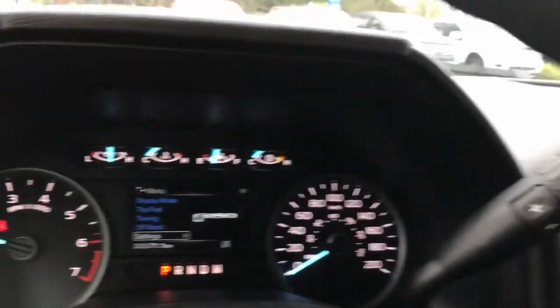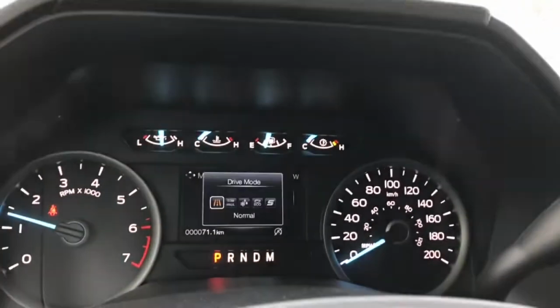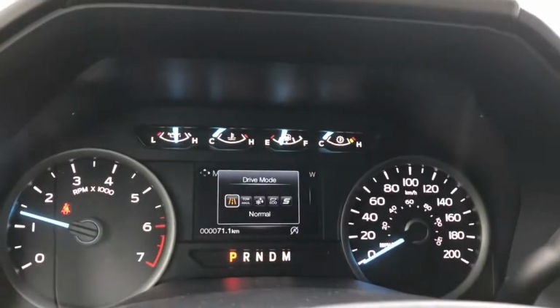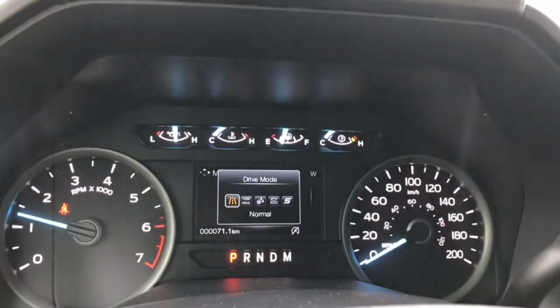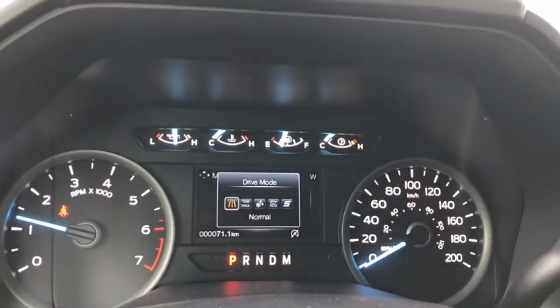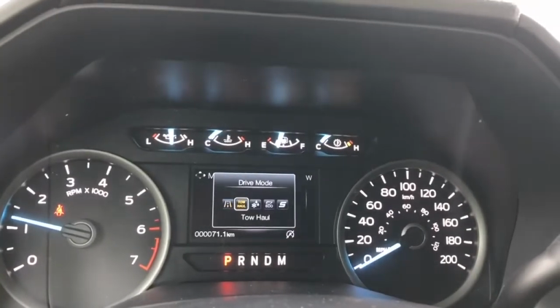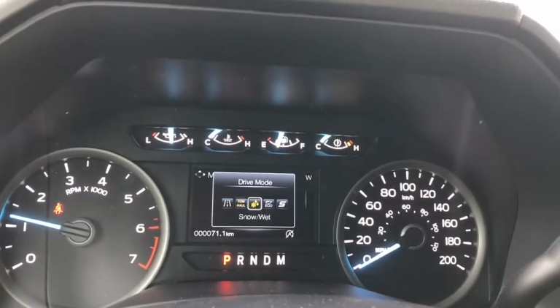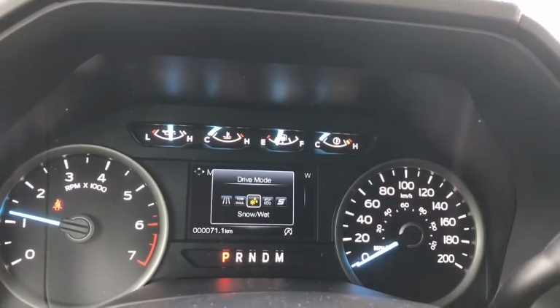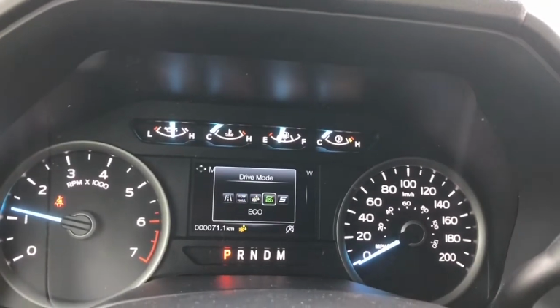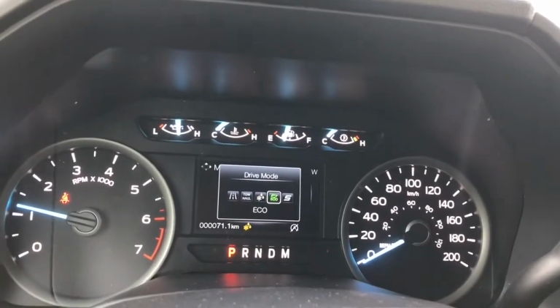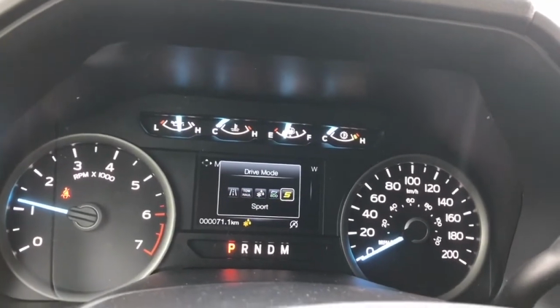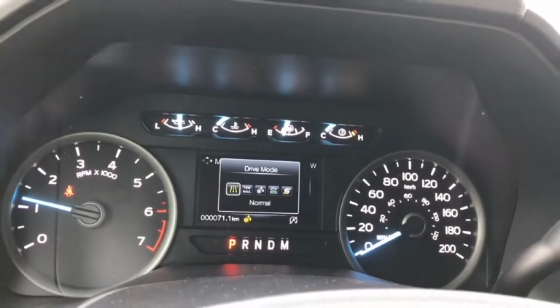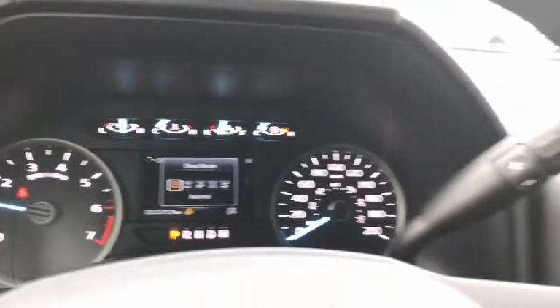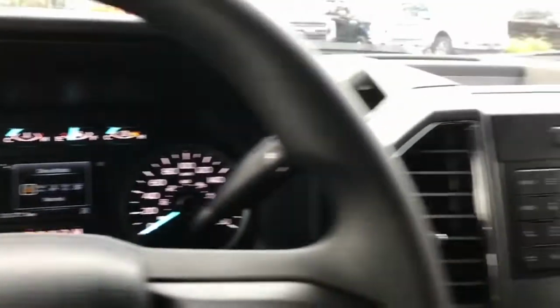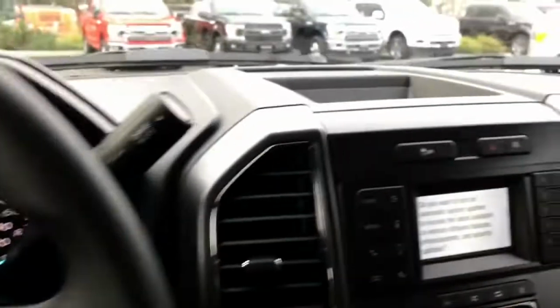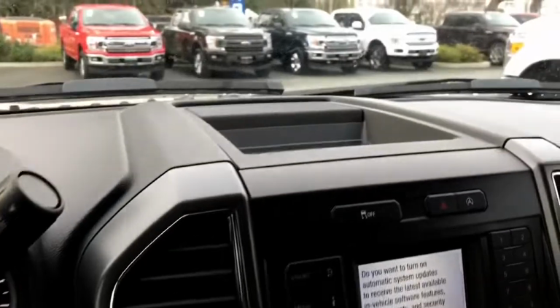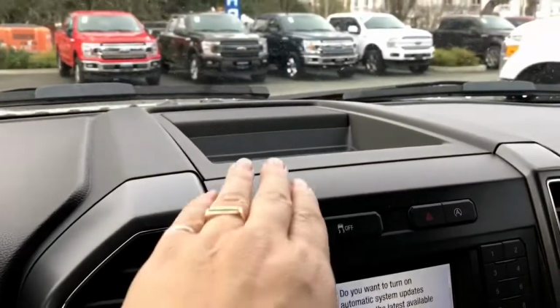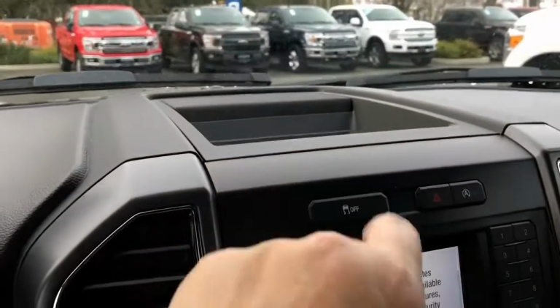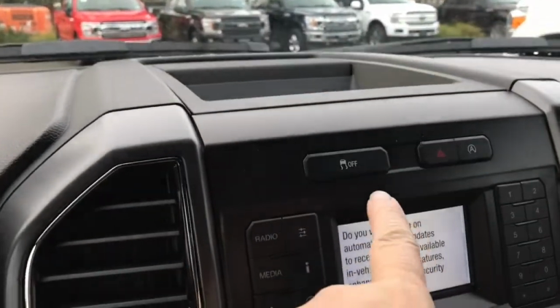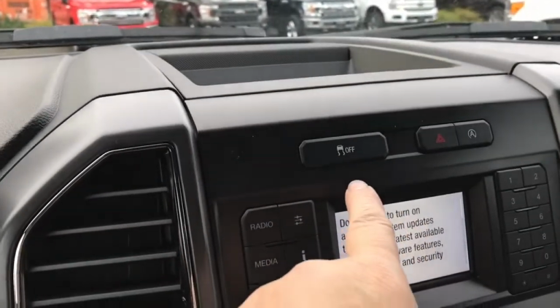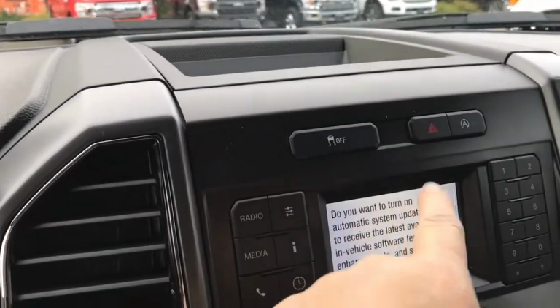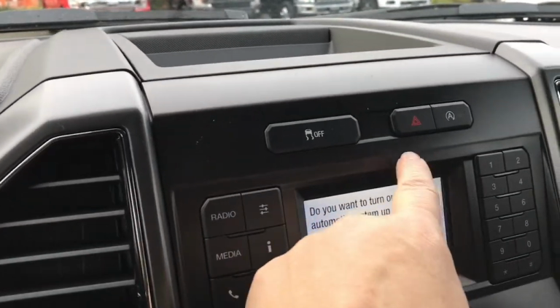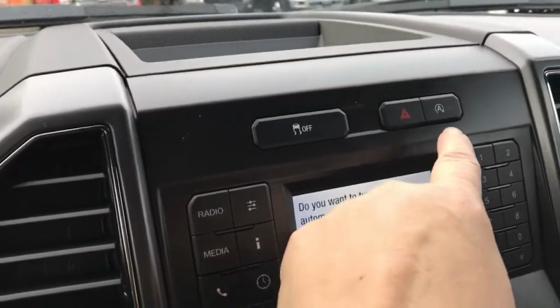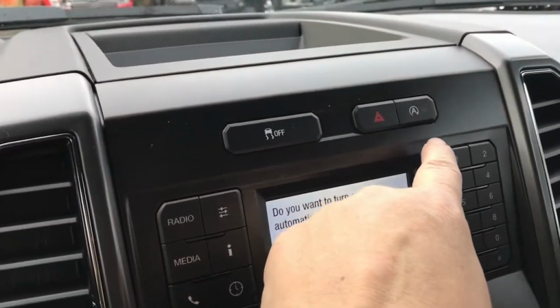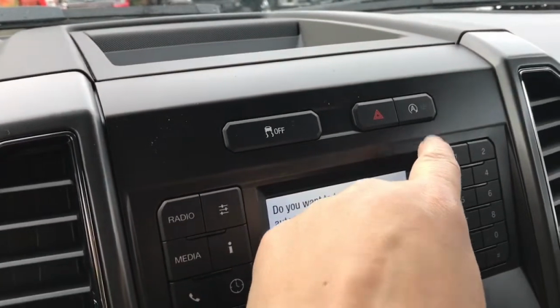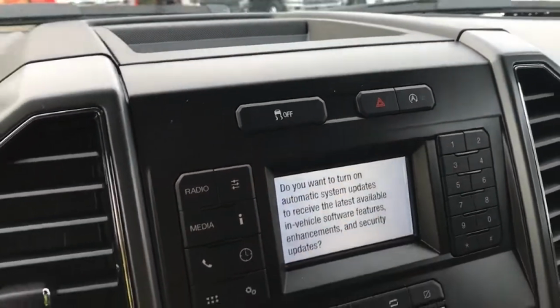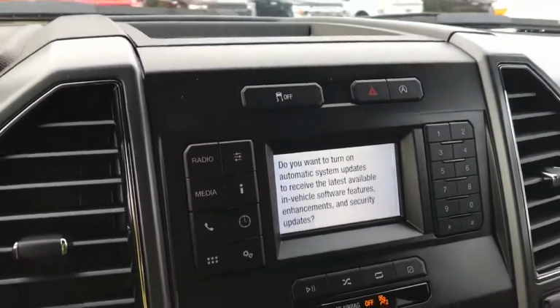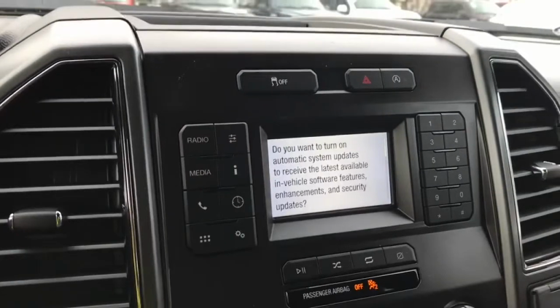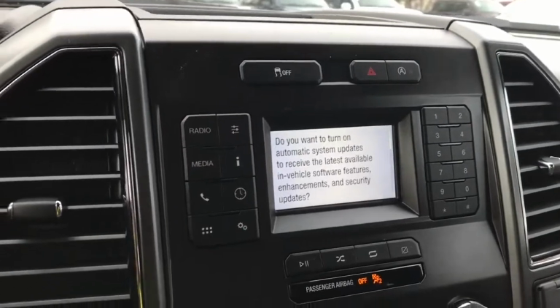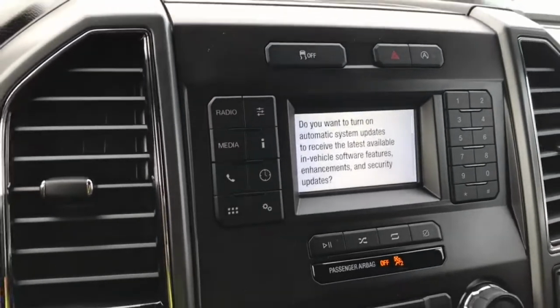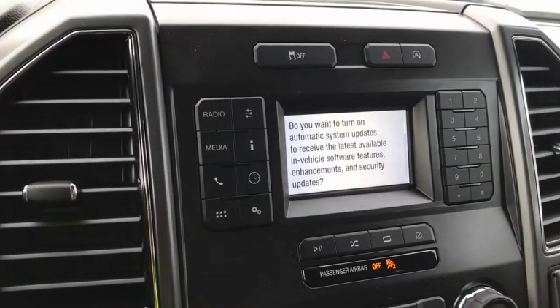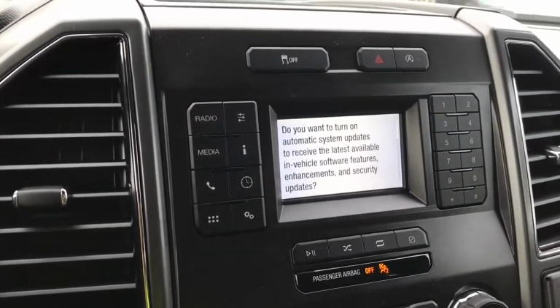When you press the drive mode you'll see normal, tow haul, snow wet, eco, sport, and back around again. In the center there's a little cubby up above, as well as traction control, hazard lights, and auto stop-start for better fuel economy and less idle time.